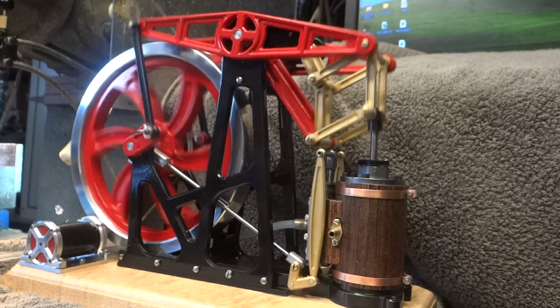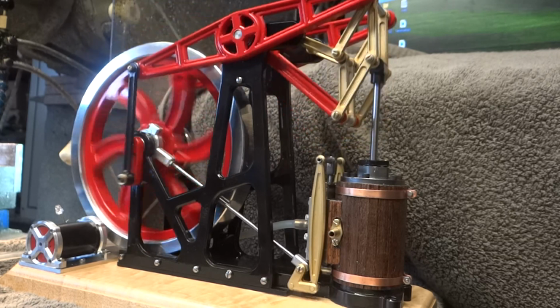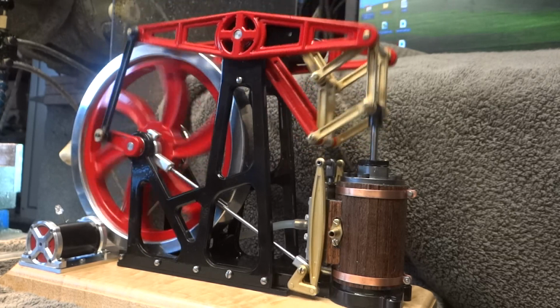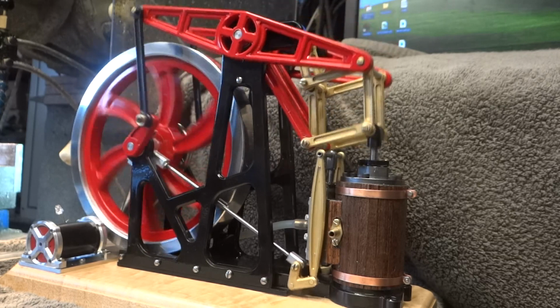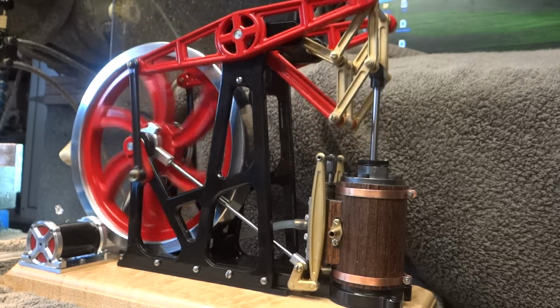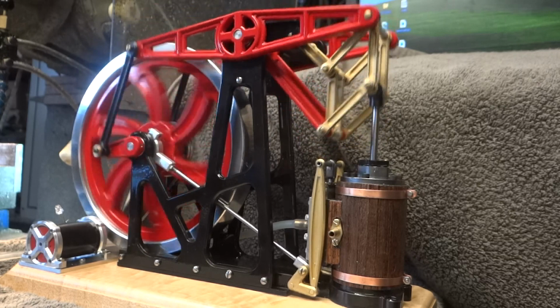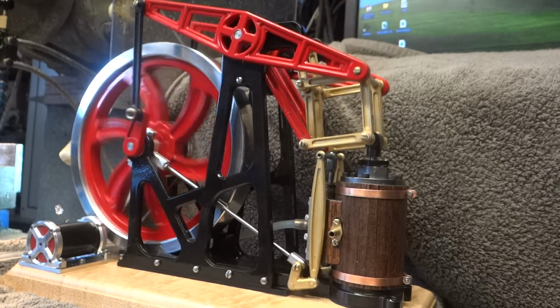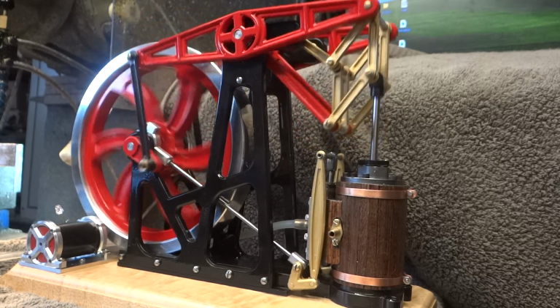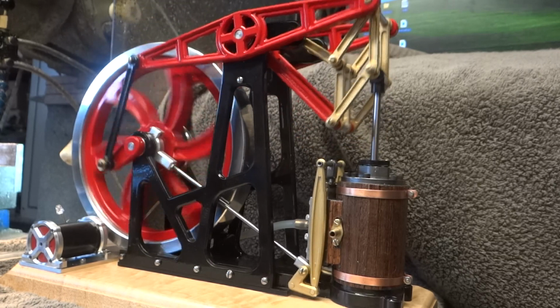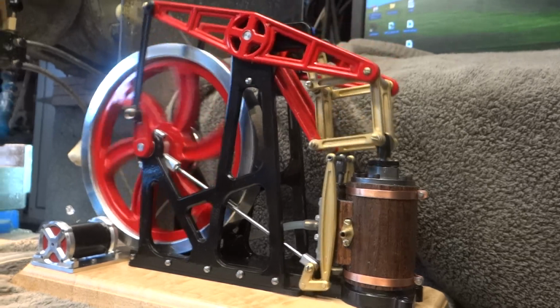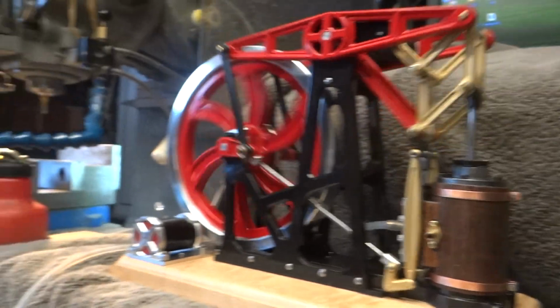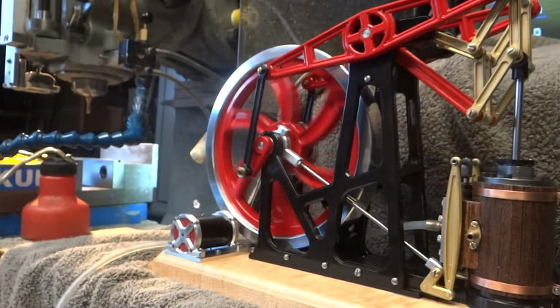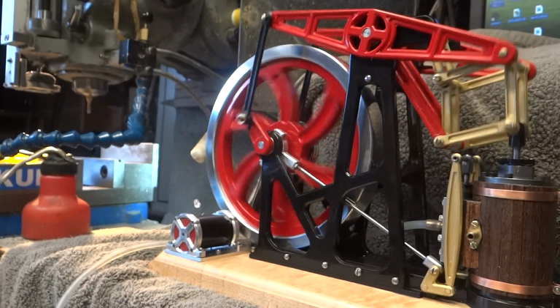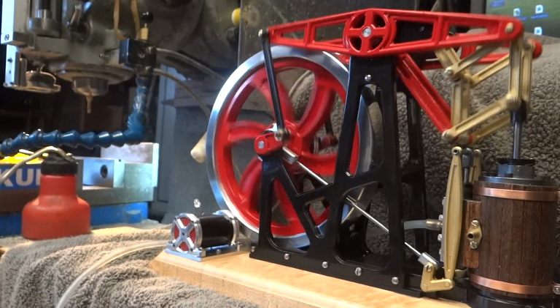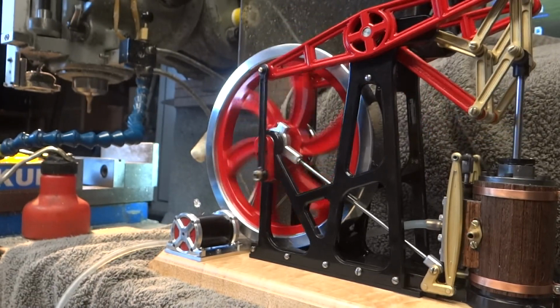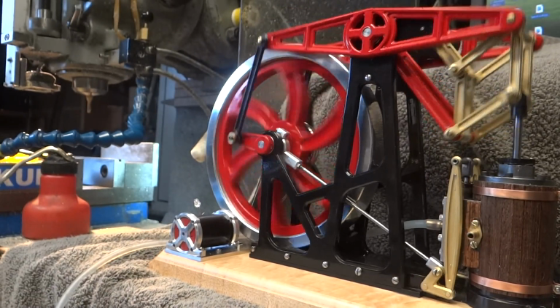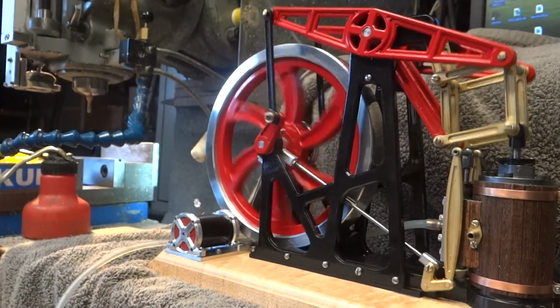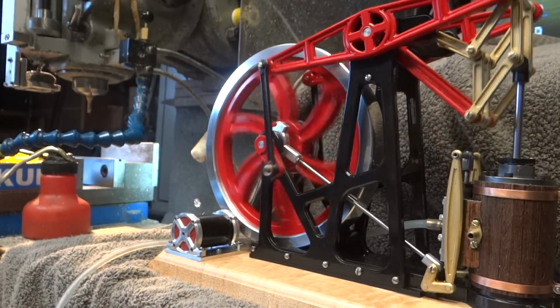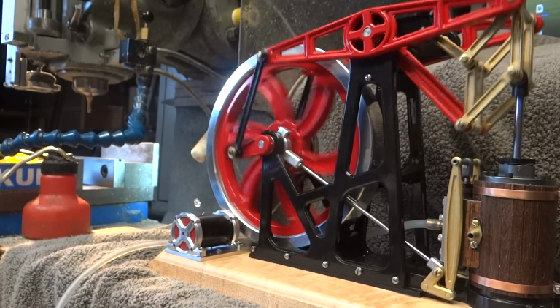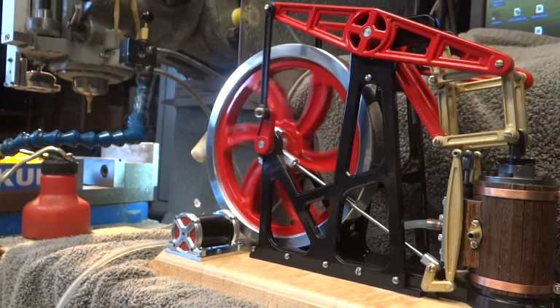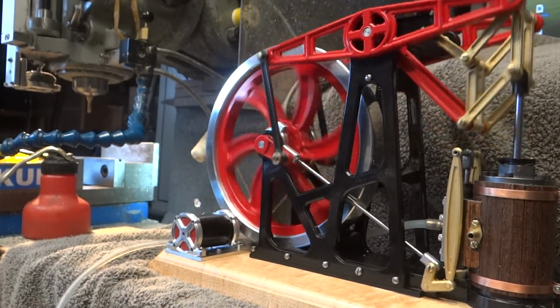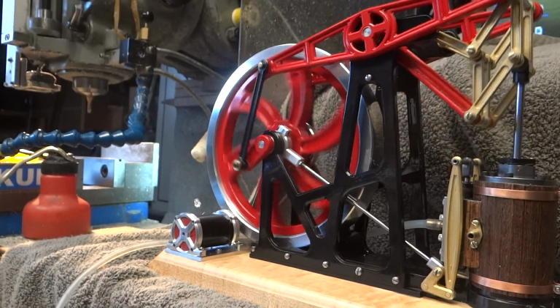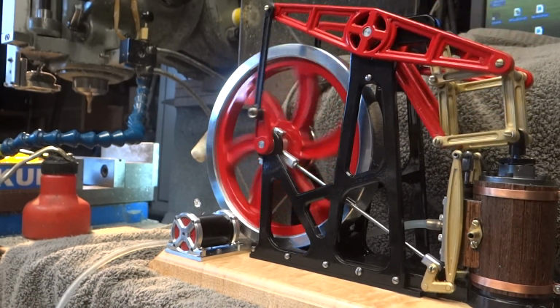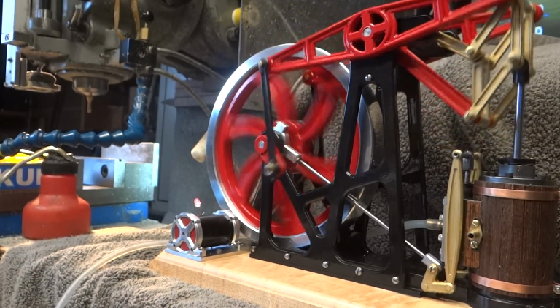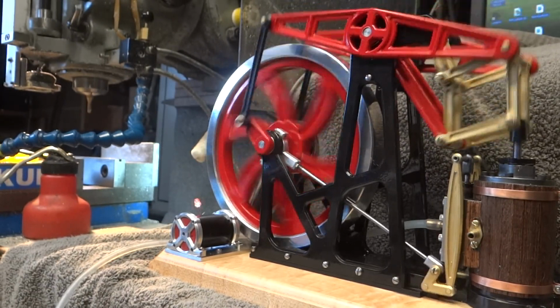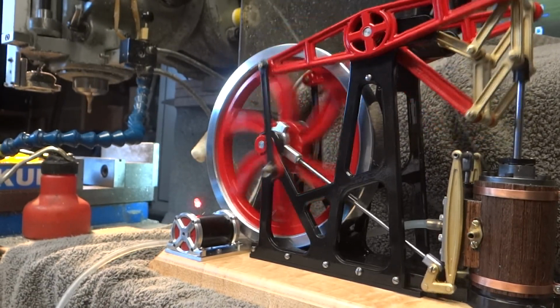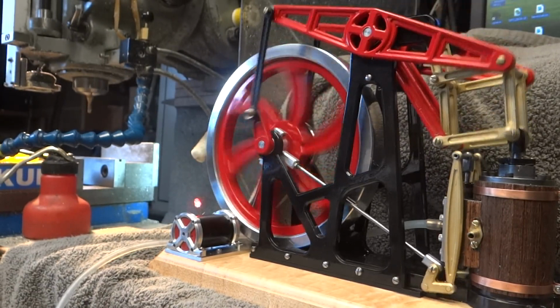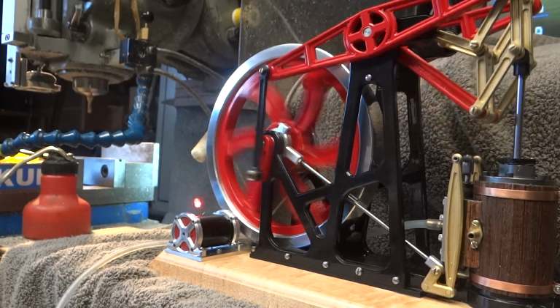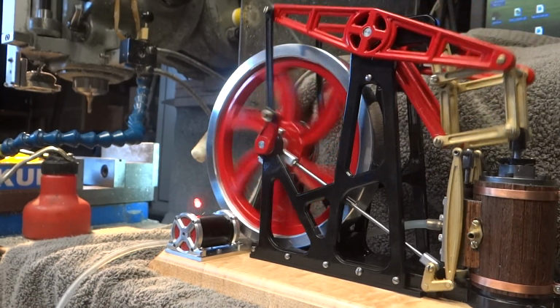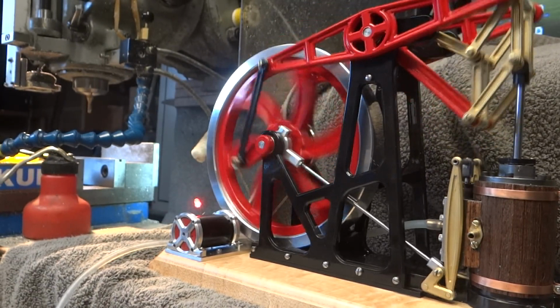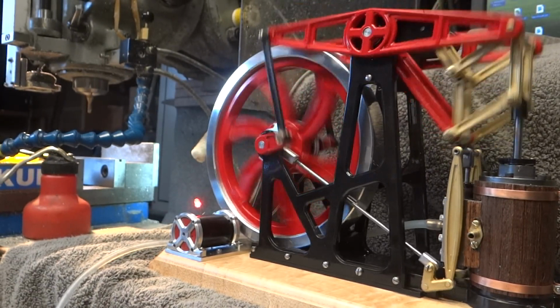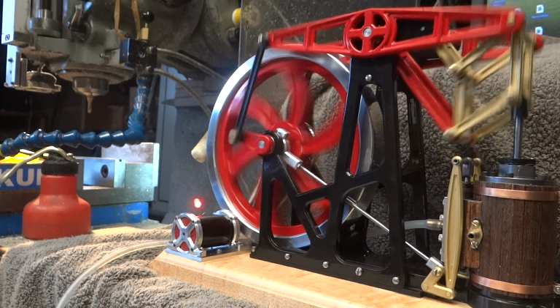I added a little generator on the back, but it takes a little bit more speed than I would like — but if you crank it up, it goes.